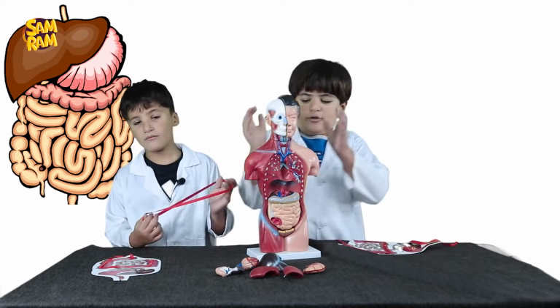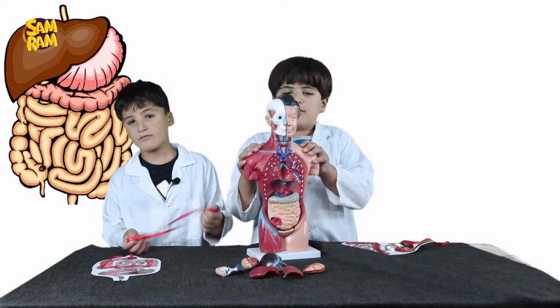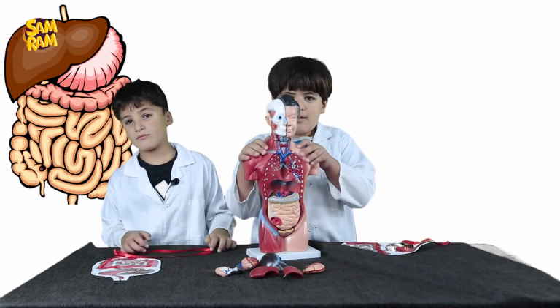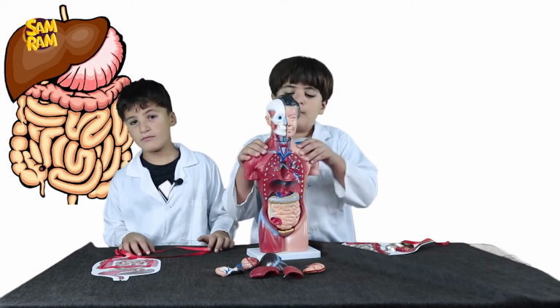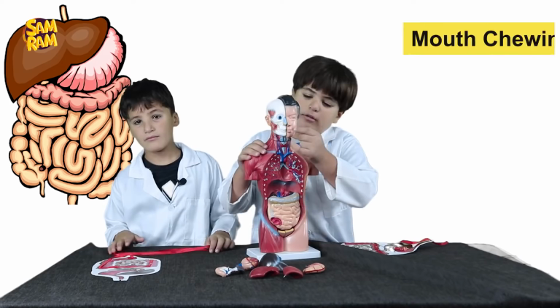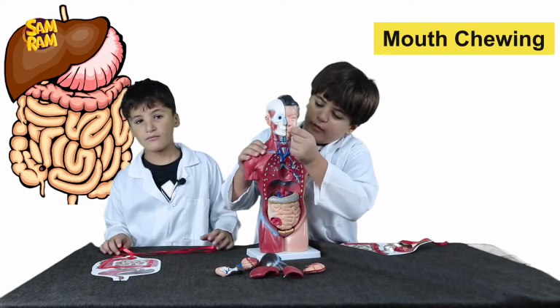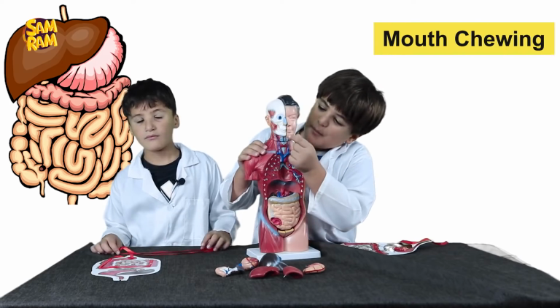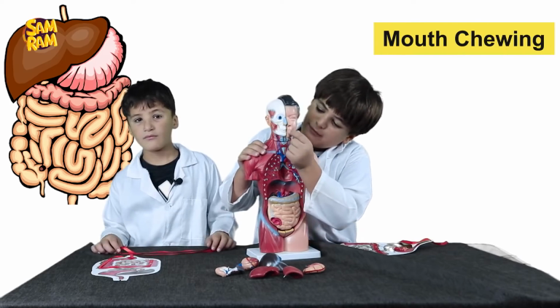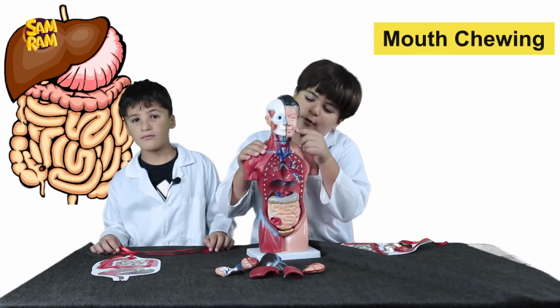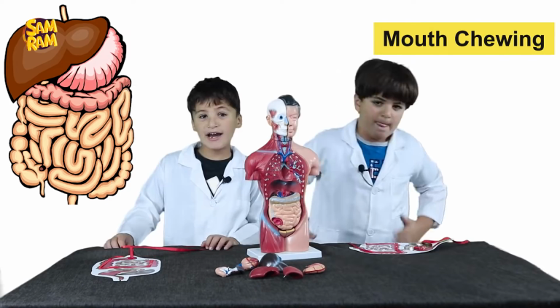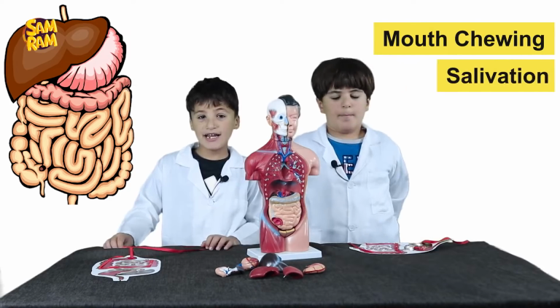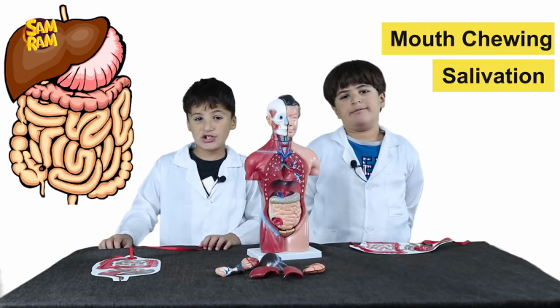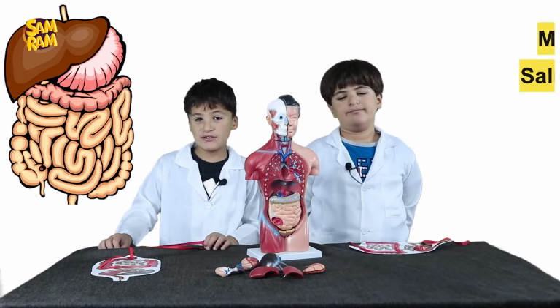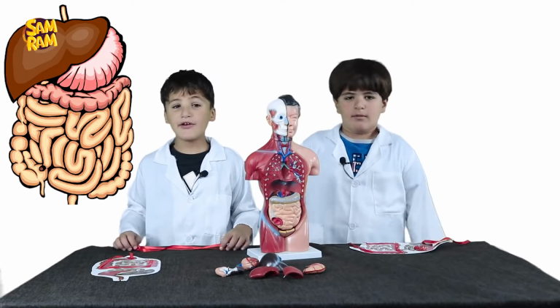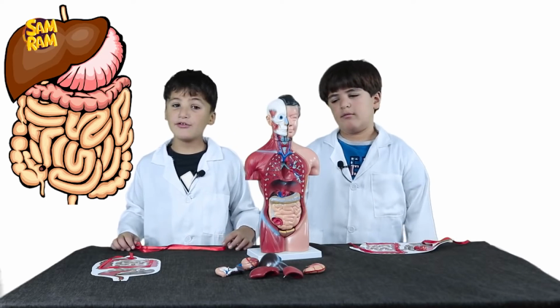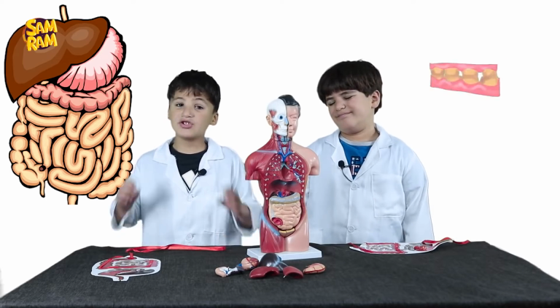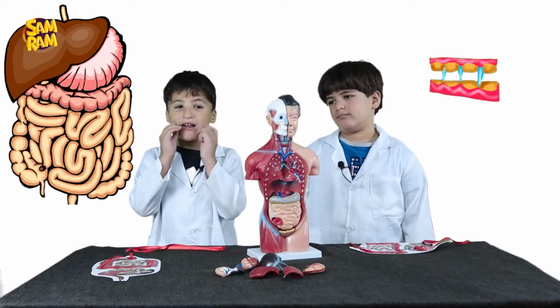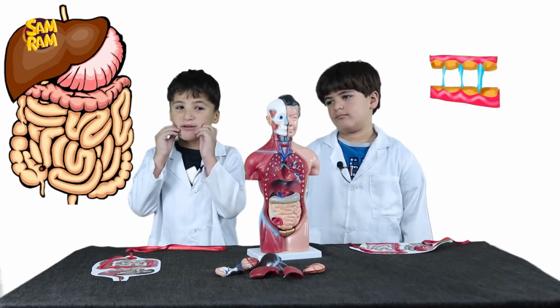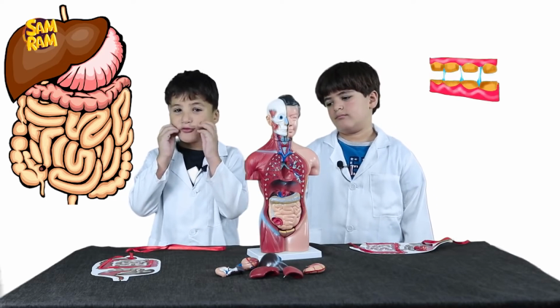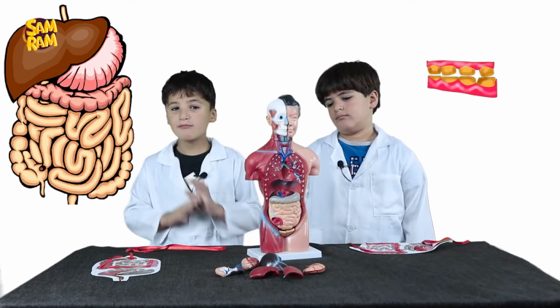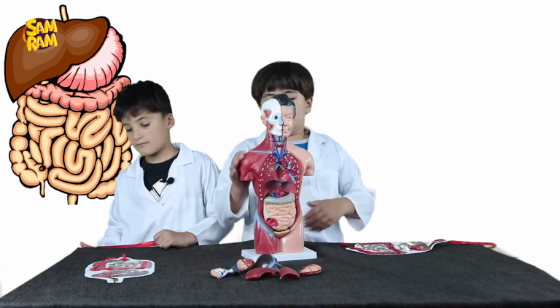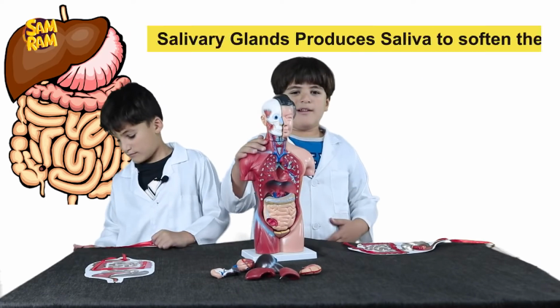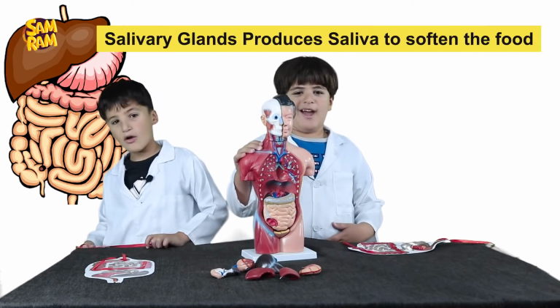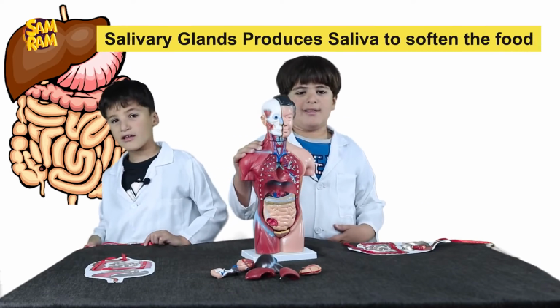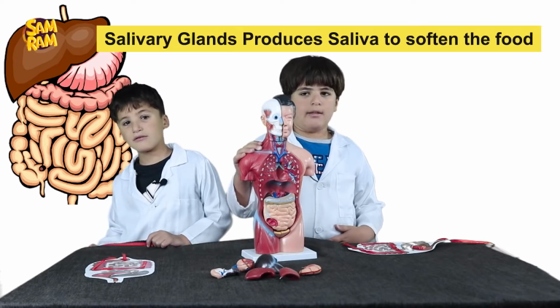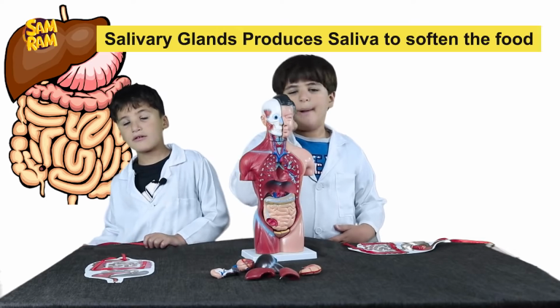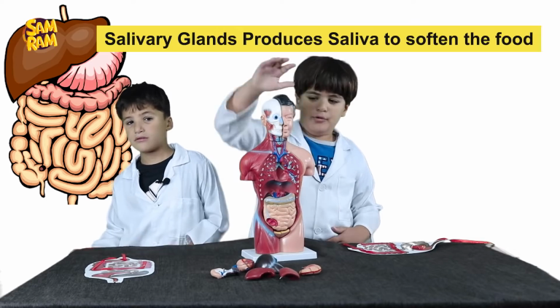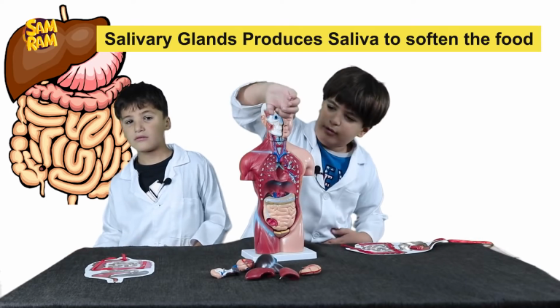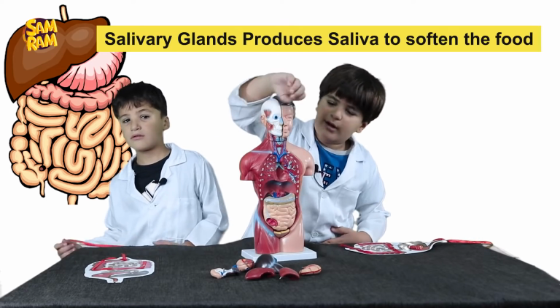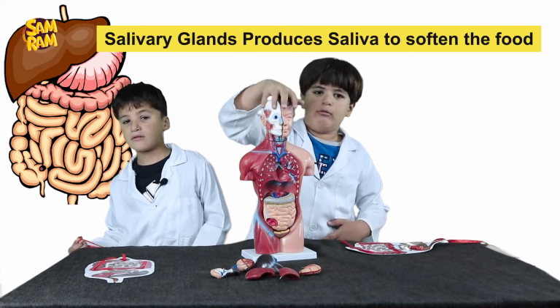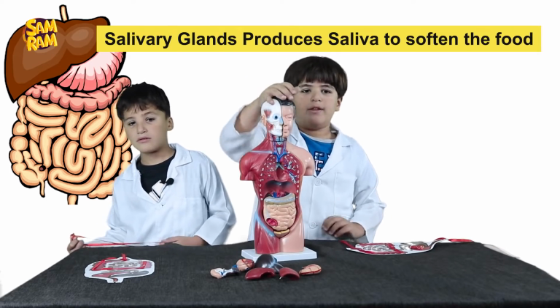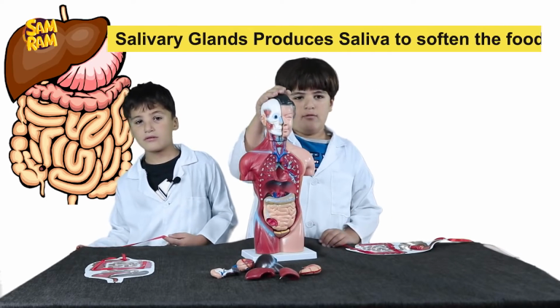The digestive system starts with the mouth, chewing and salivation. Teeth are used to chew and mash up the food. The salivary gland inside the mouth produces saliva to soften the food.